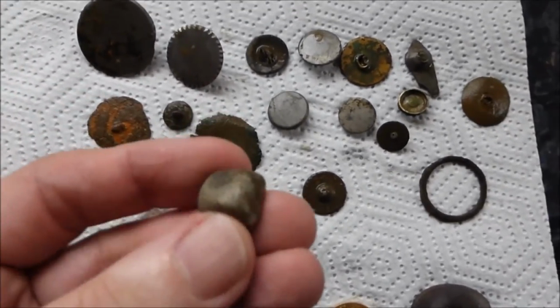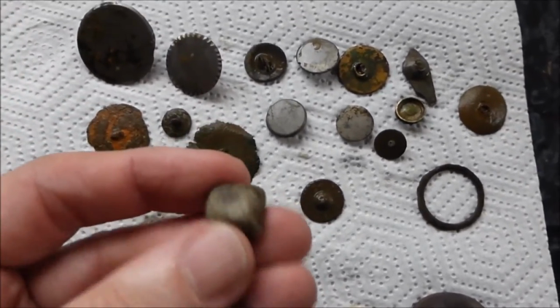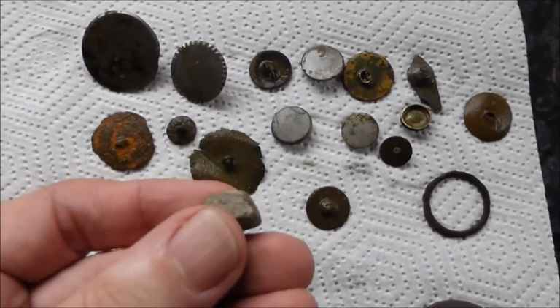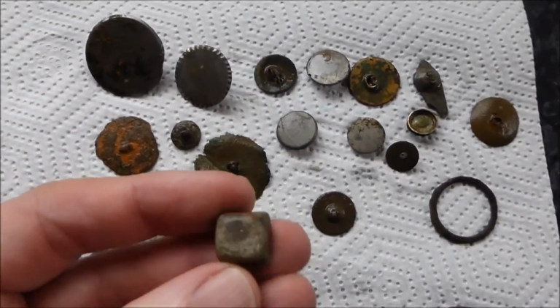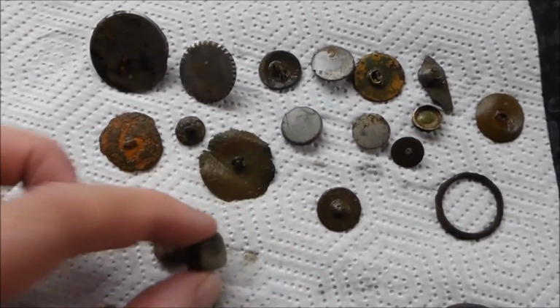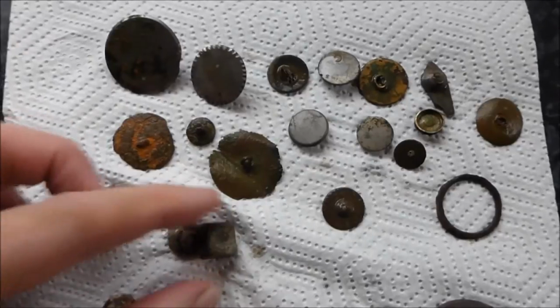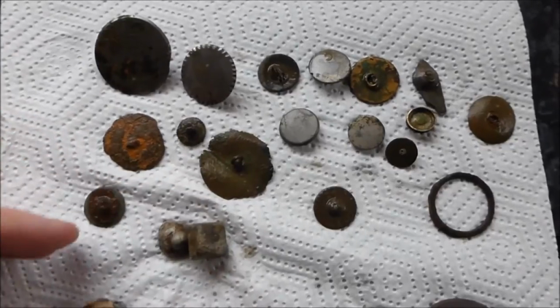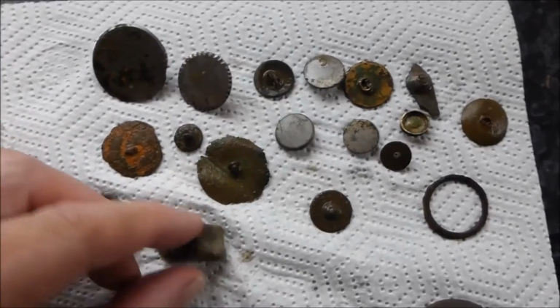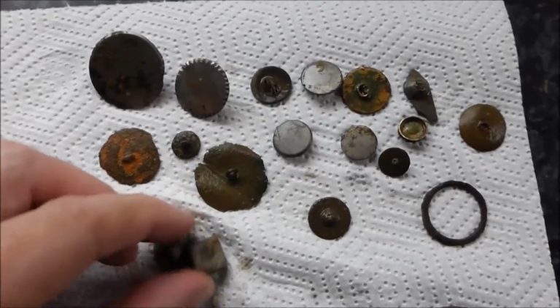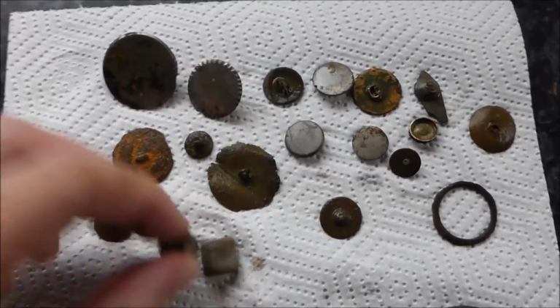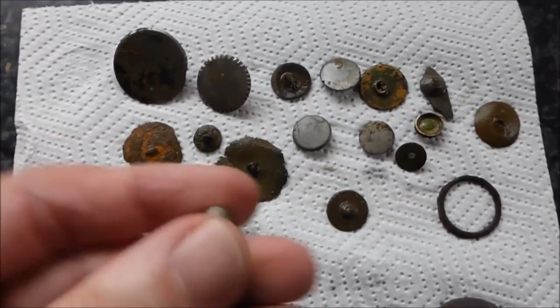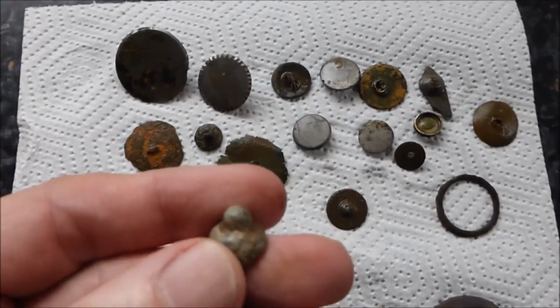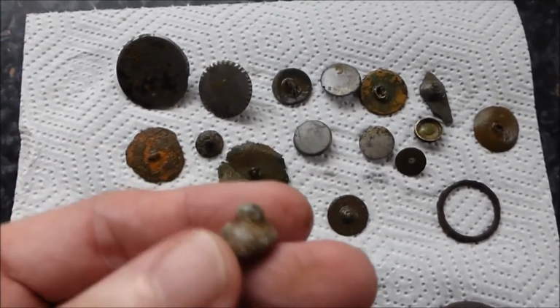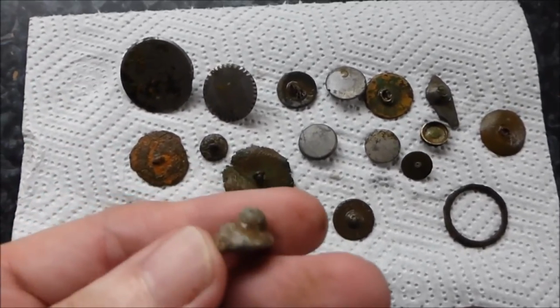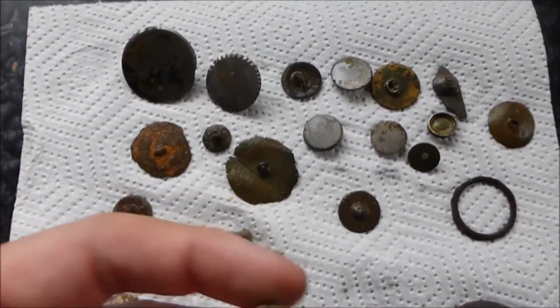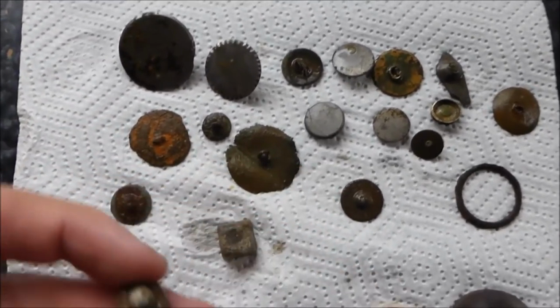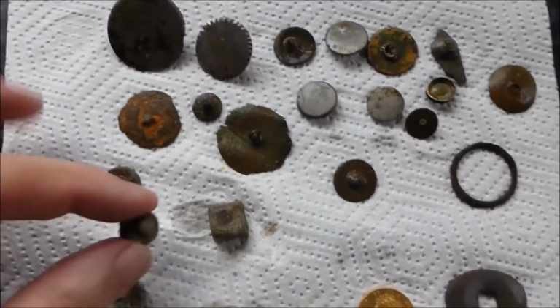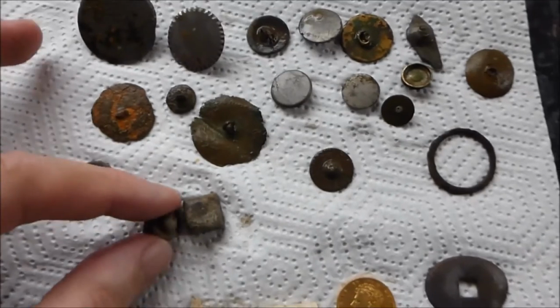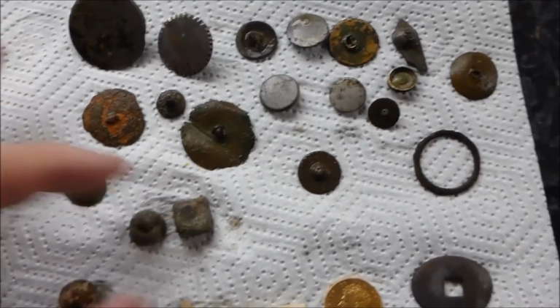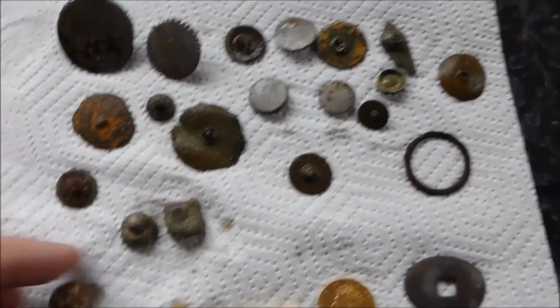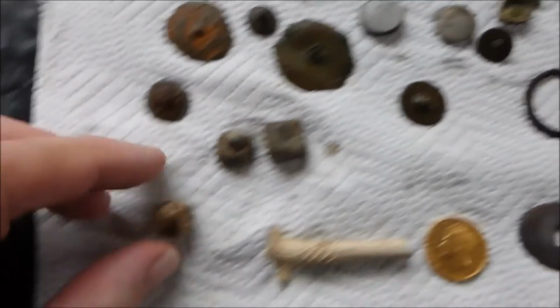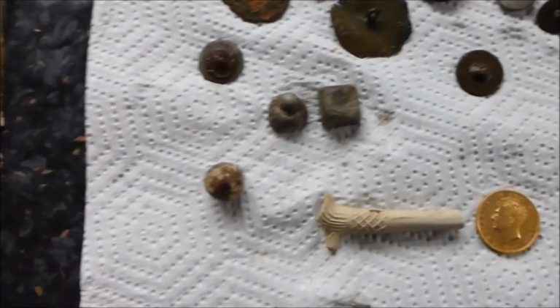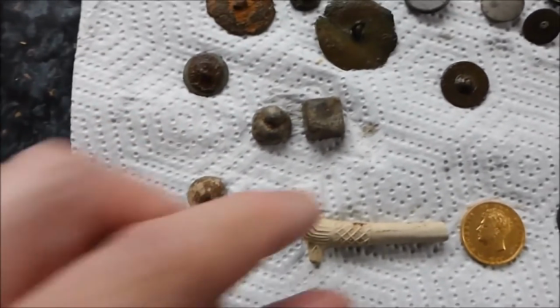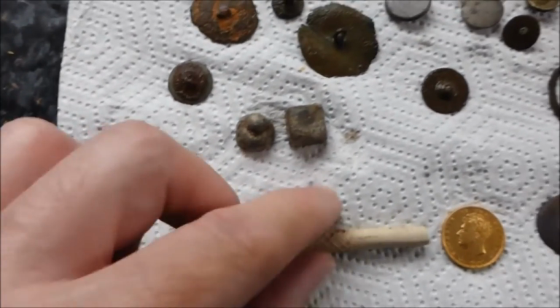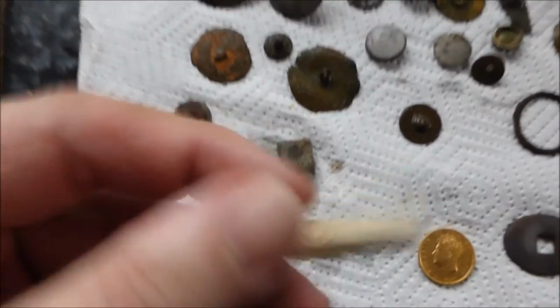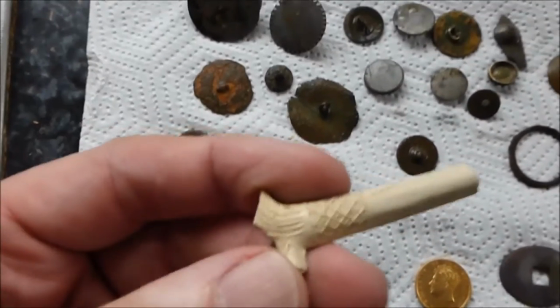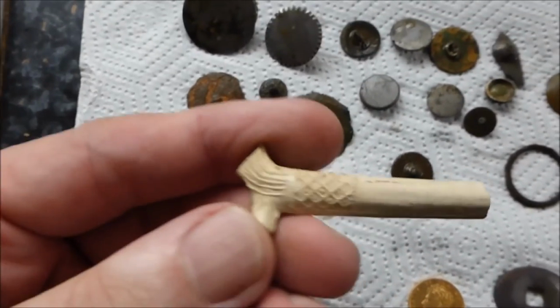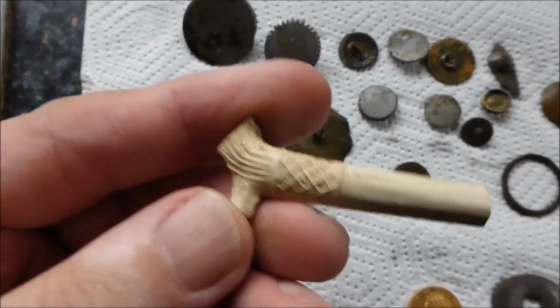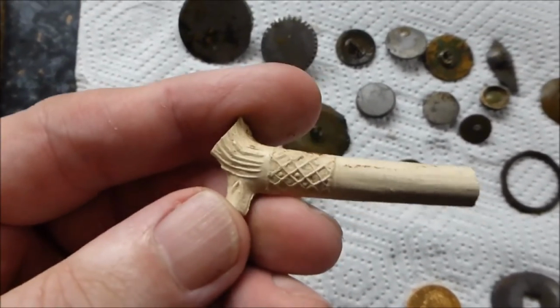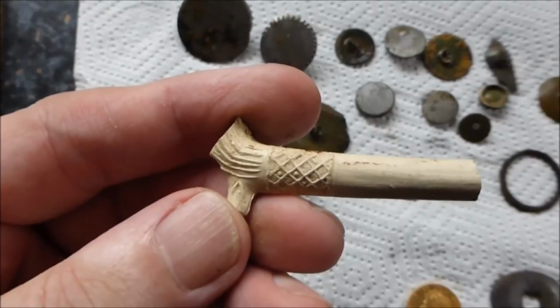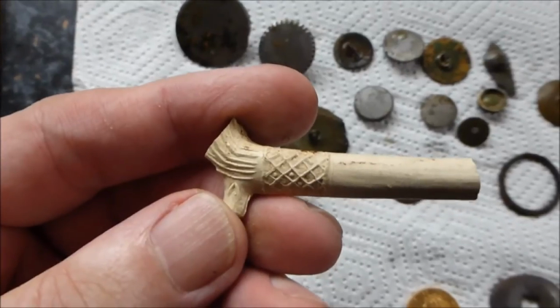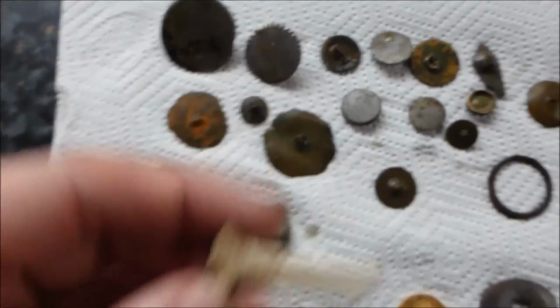This one has got a flat base, and this one has also got a flat base but an auburn top. I don't know why — they could be gaming pieces. Musket ball. I don't normally keep pipe stems but that's quite a nice one.